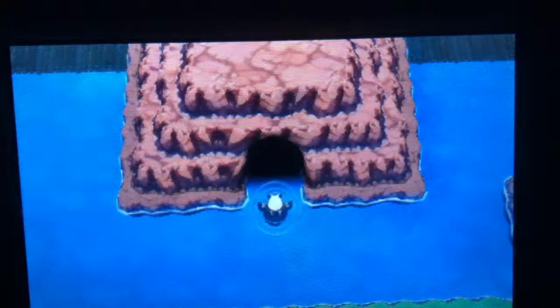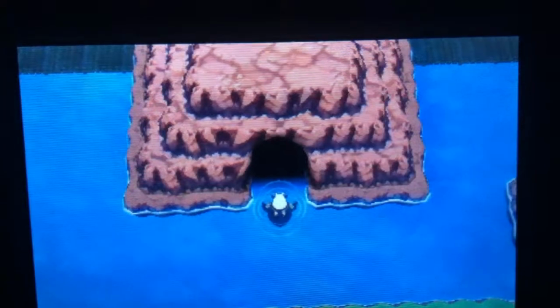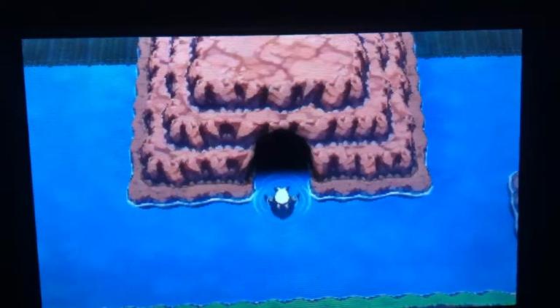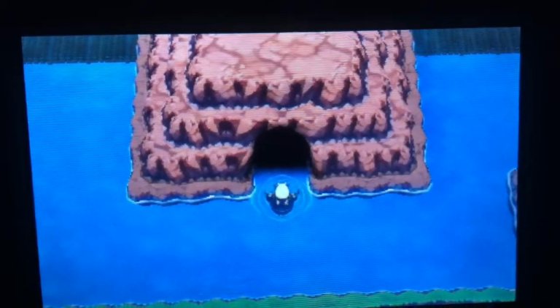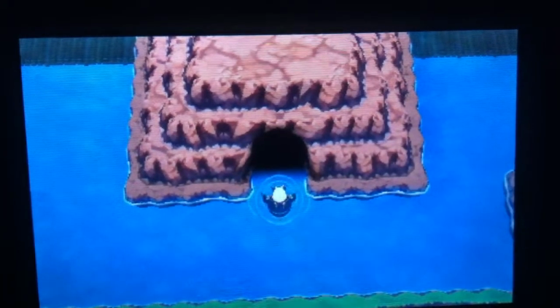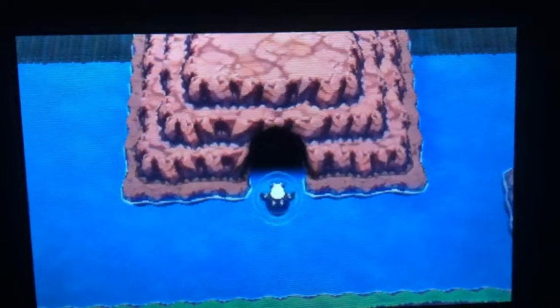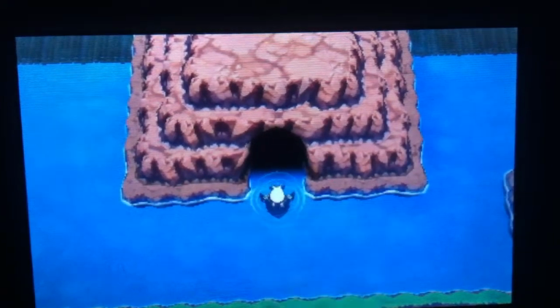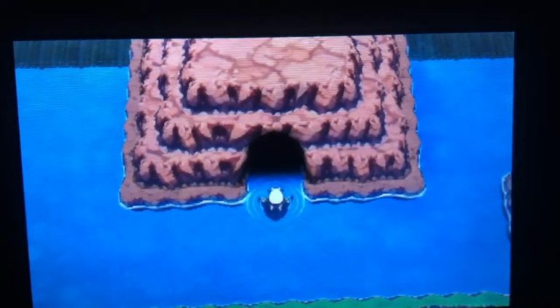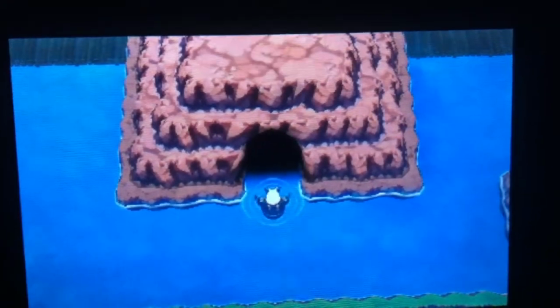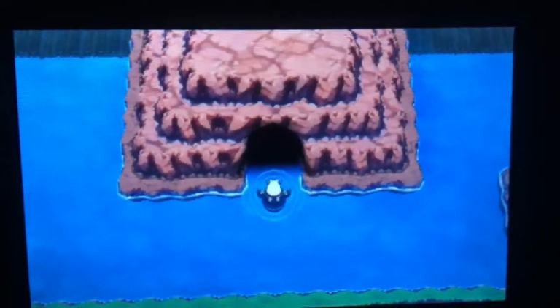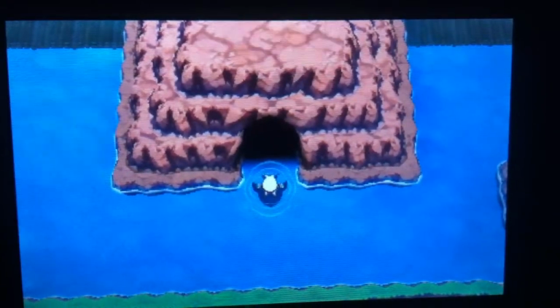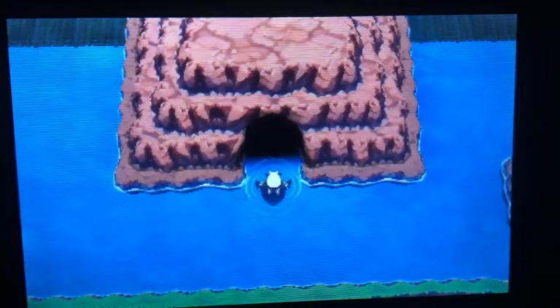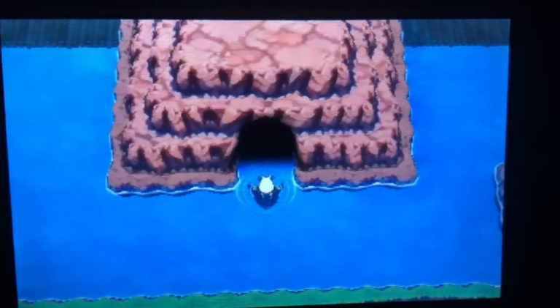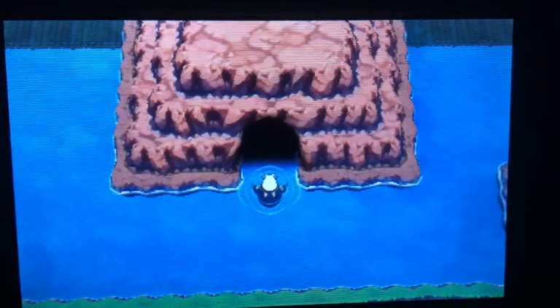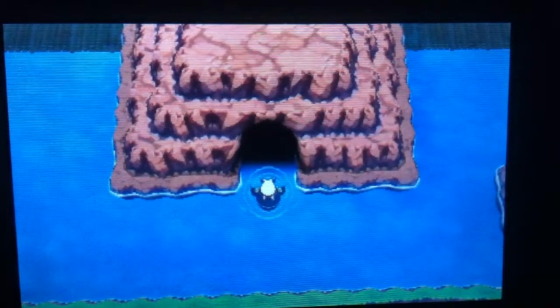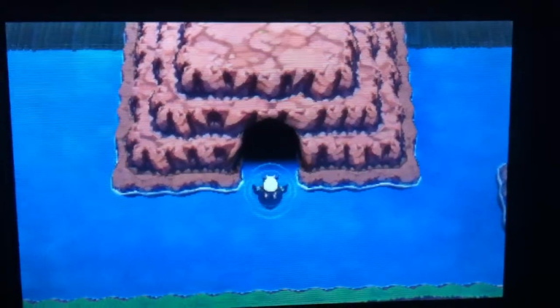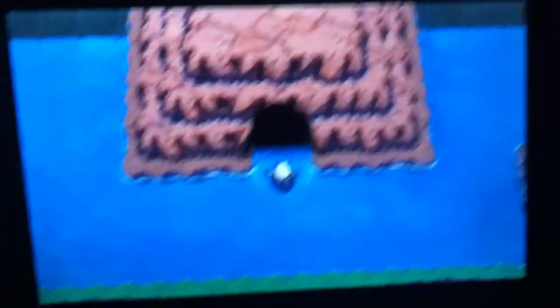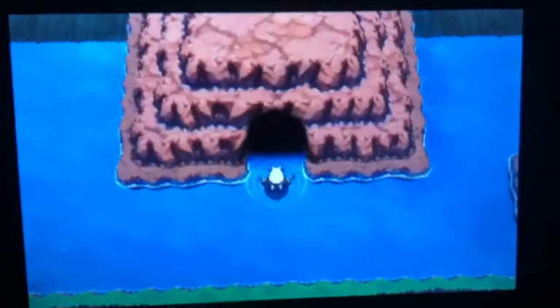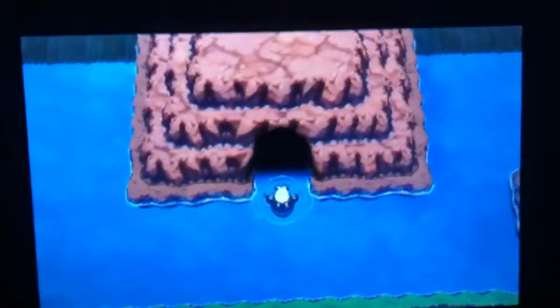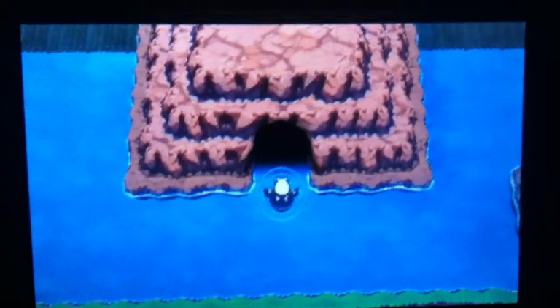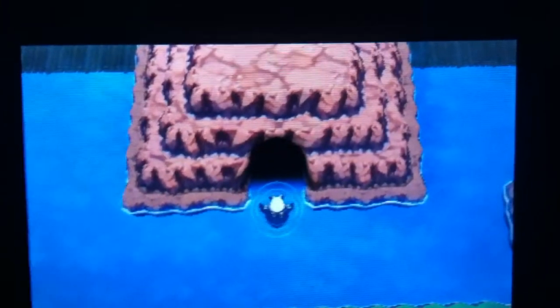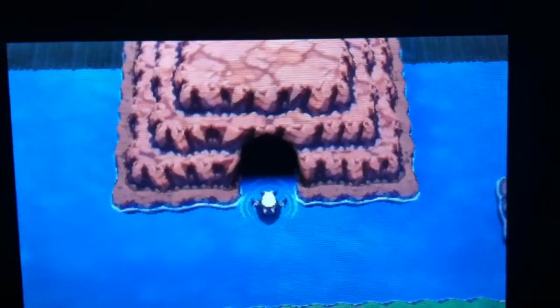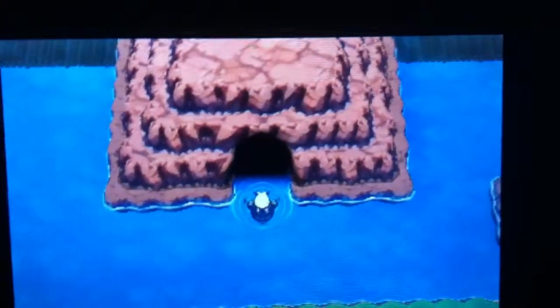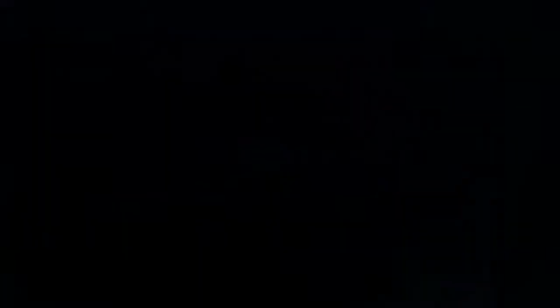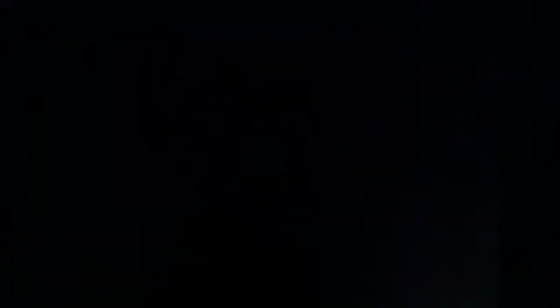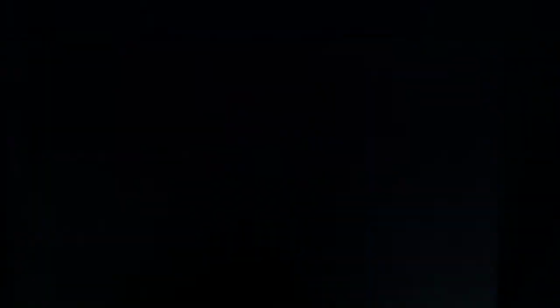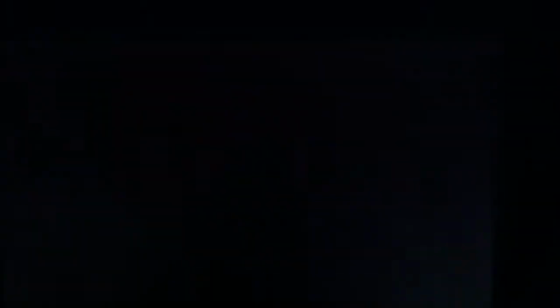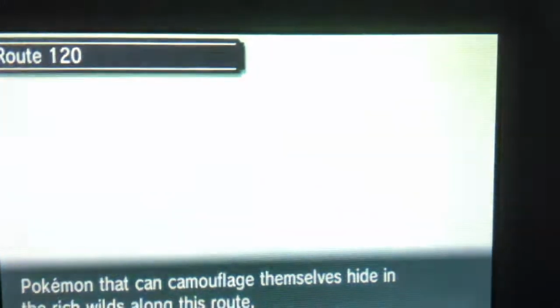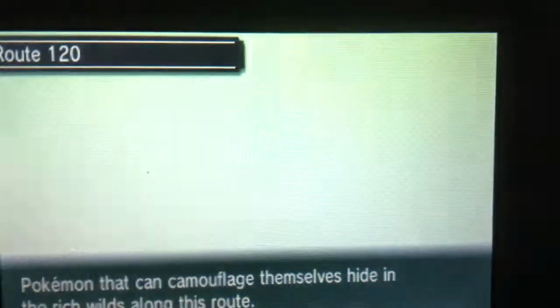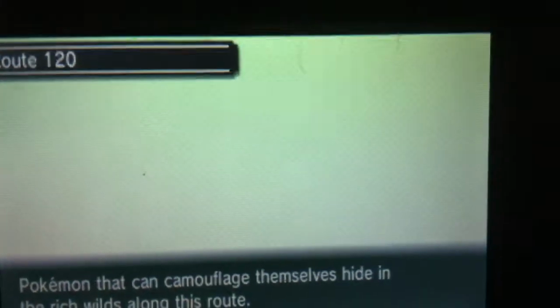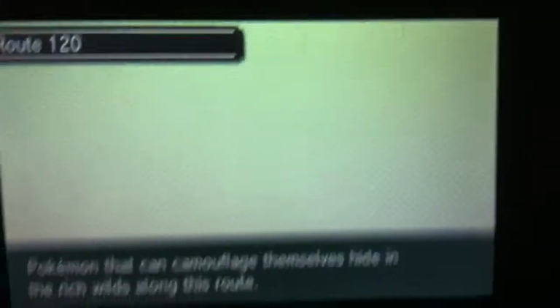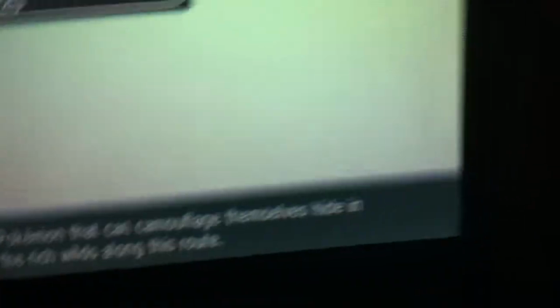It's RedDude1567 here and in today's video I'm going to be showing you how to obtain Charizard's Omega Stone, that's Charizardite Y. First you're going to have to head for Route 120 and you'll have to head into the Scorch Slab.